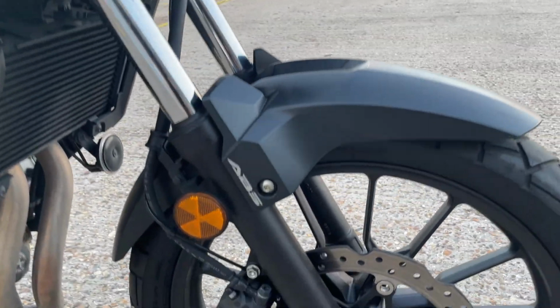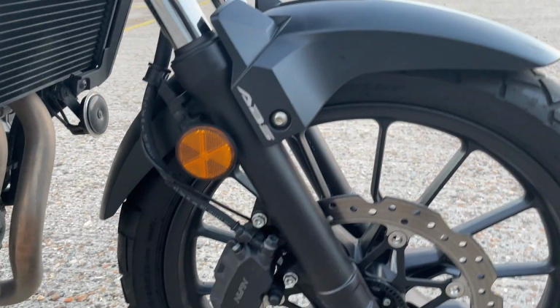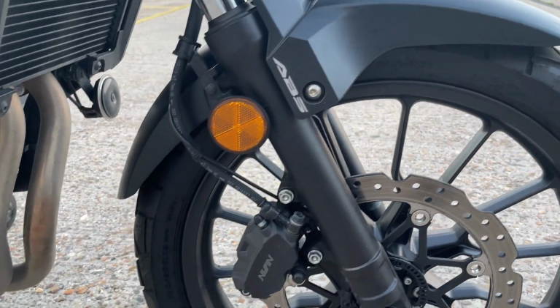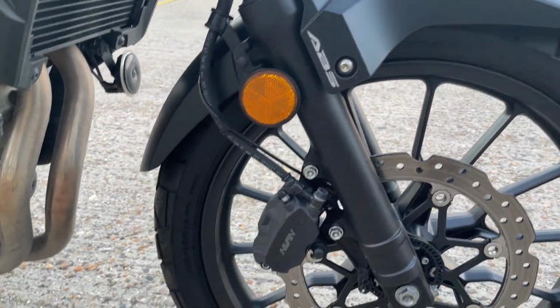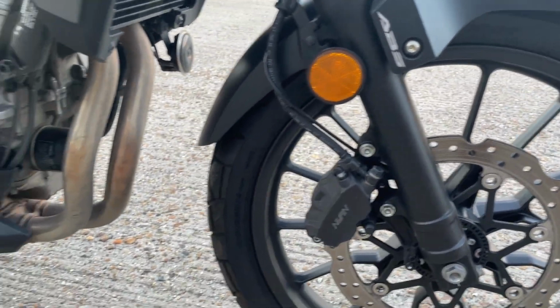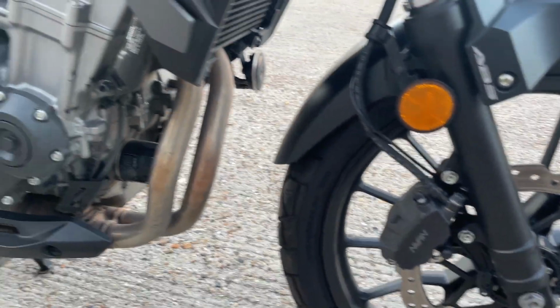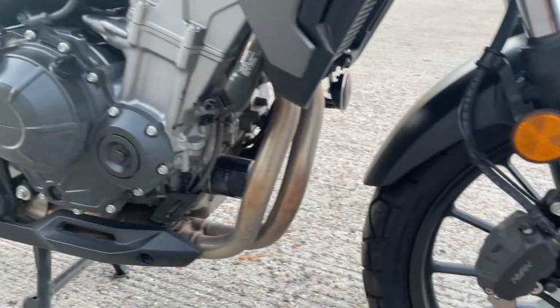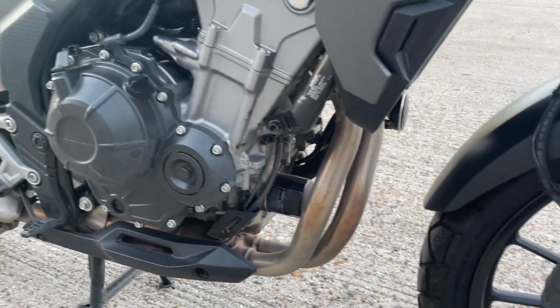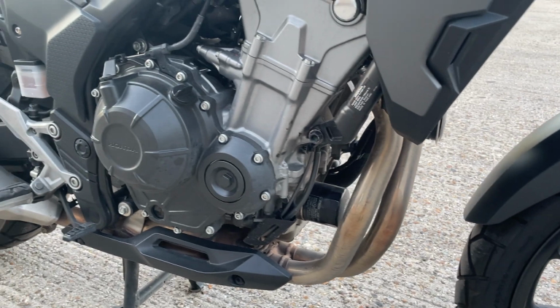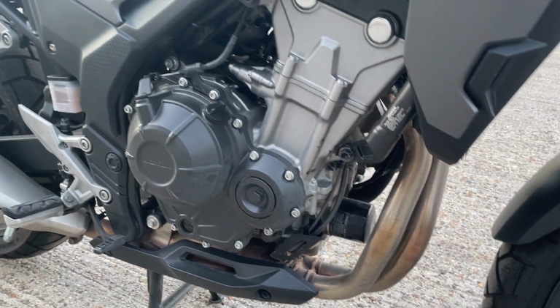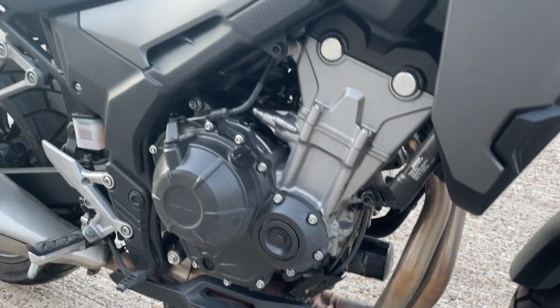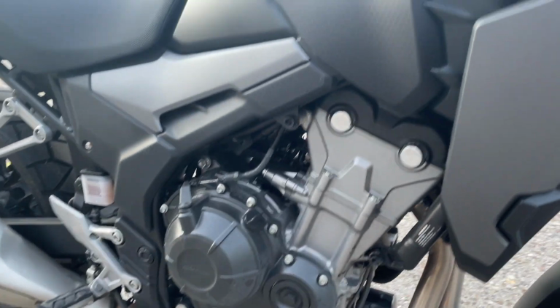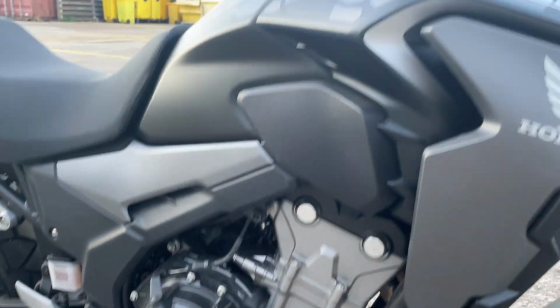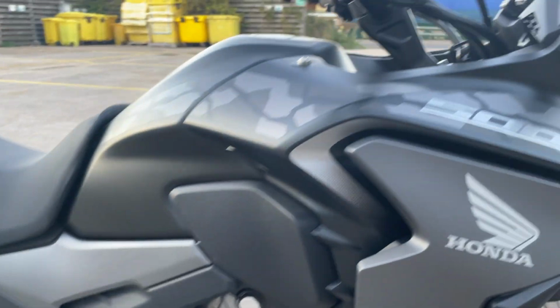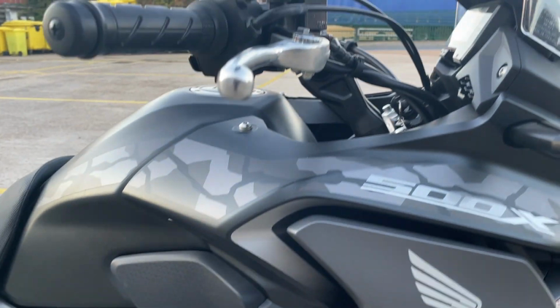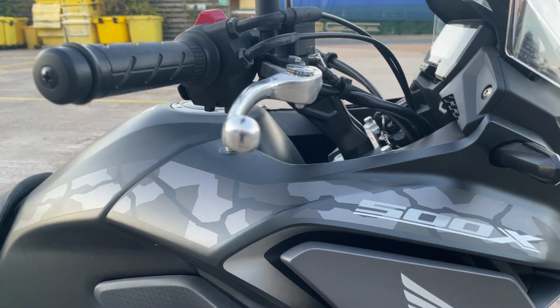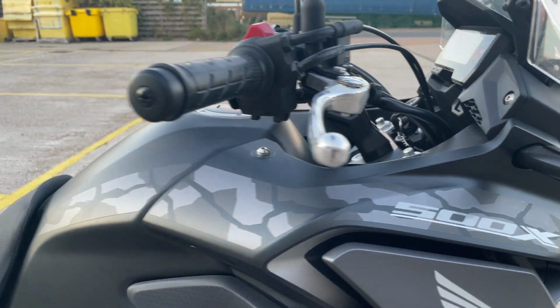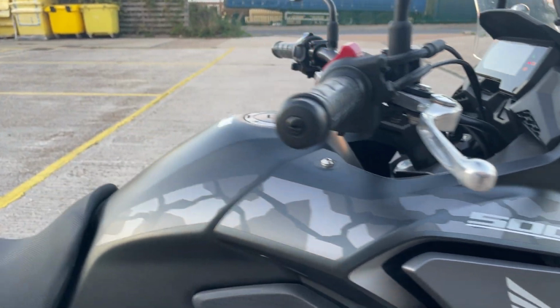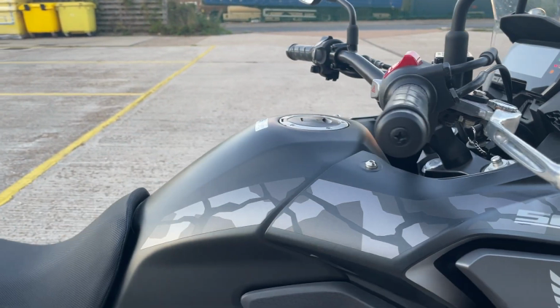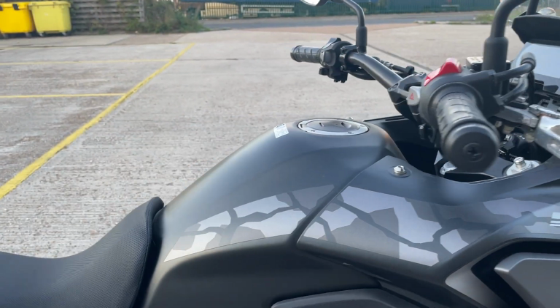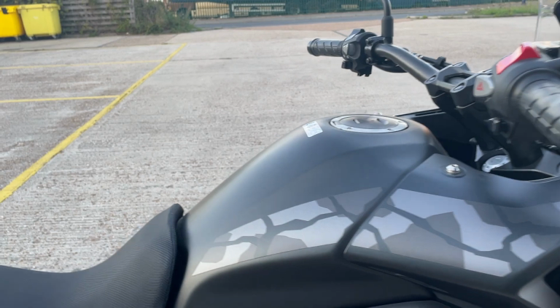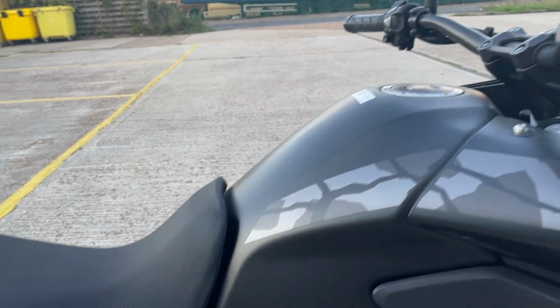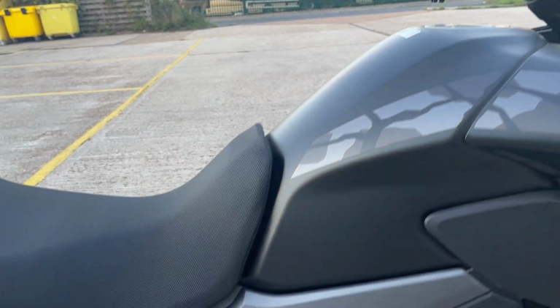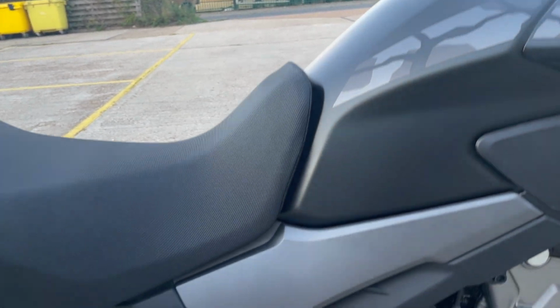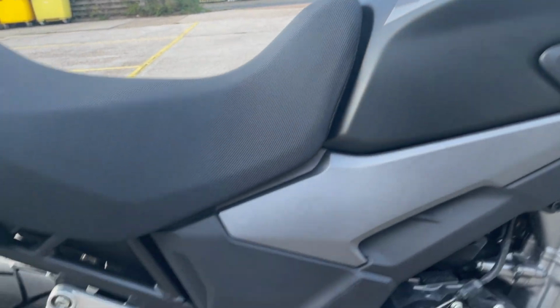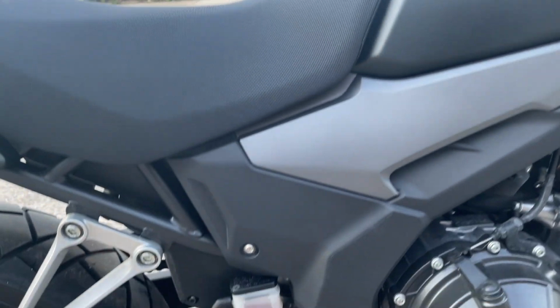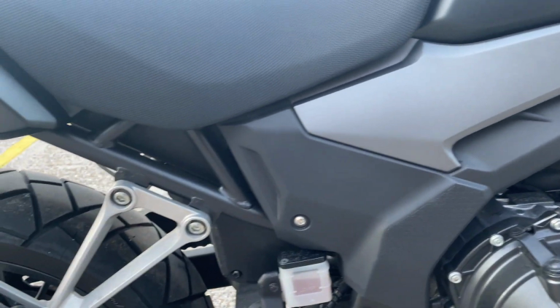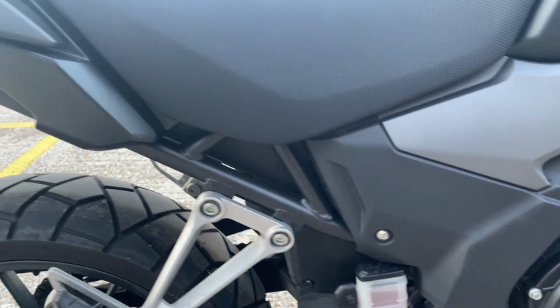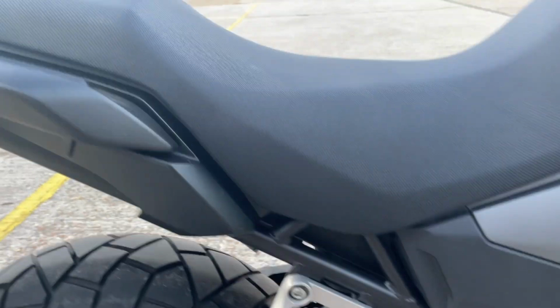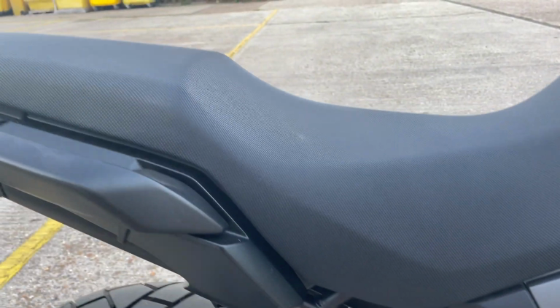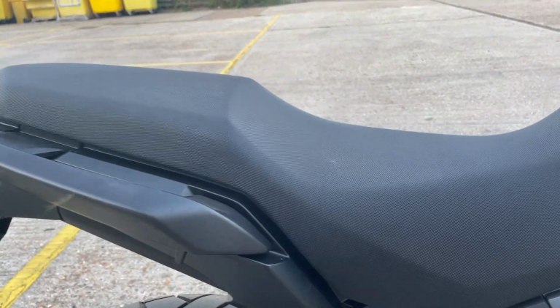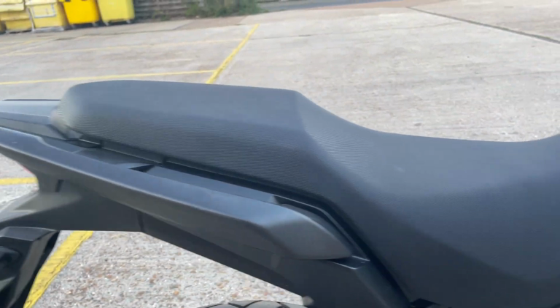It's got ABS on it. The bodywork all looks good. Seat looks good.